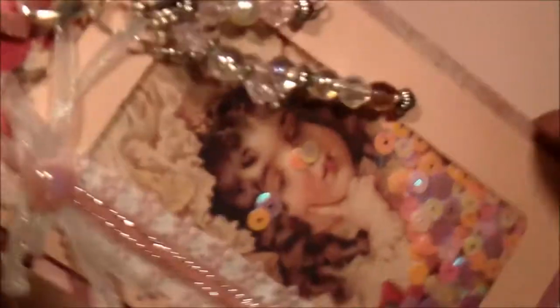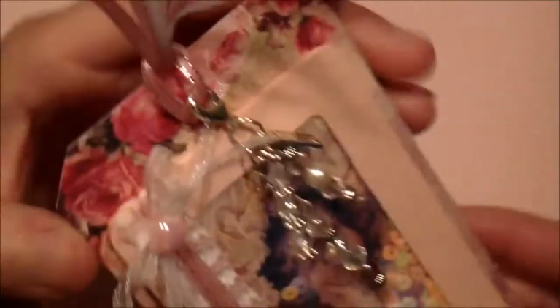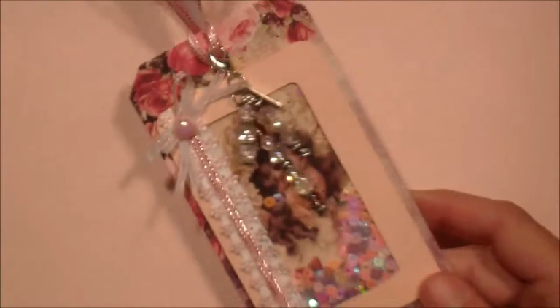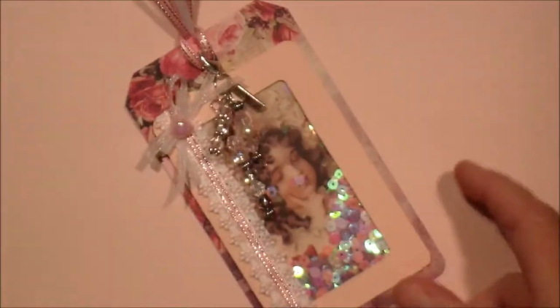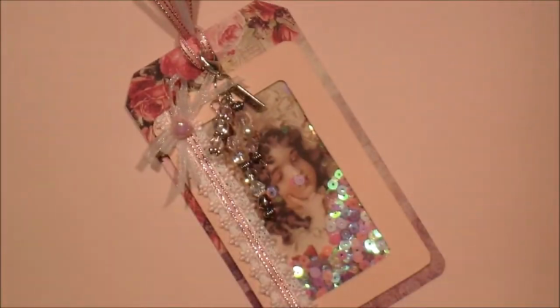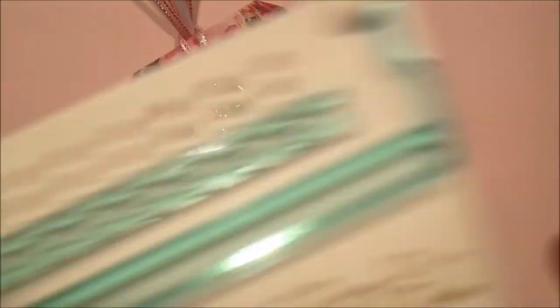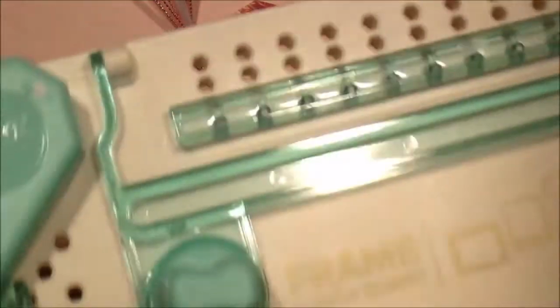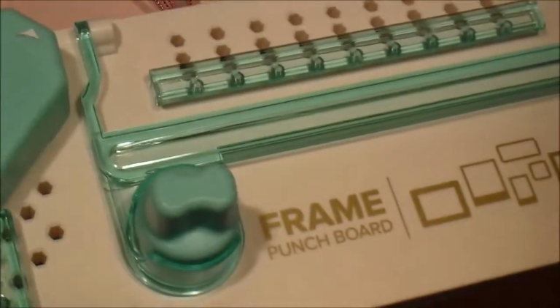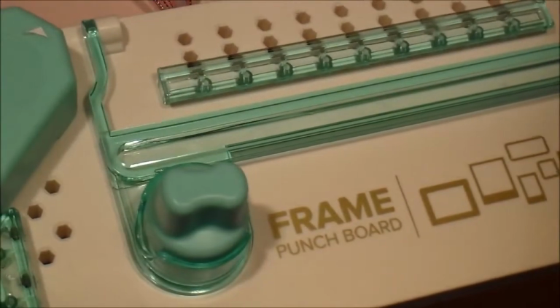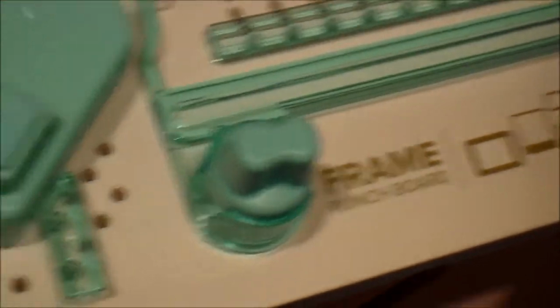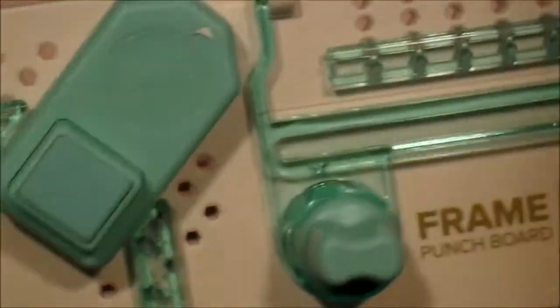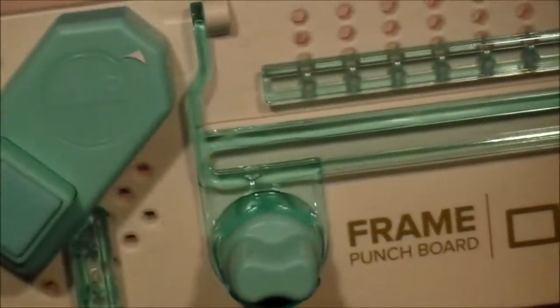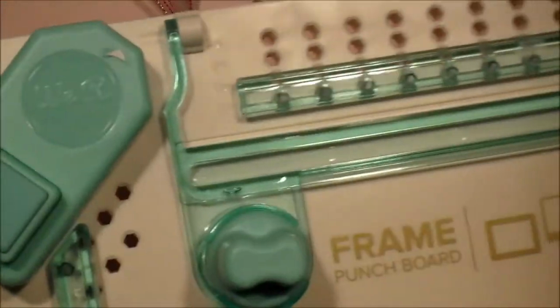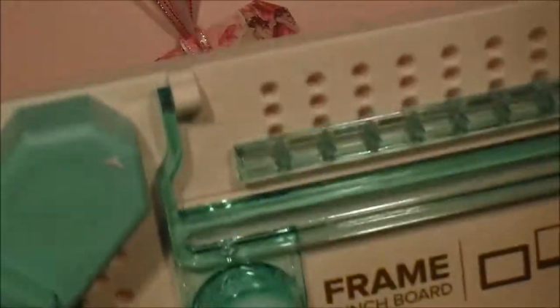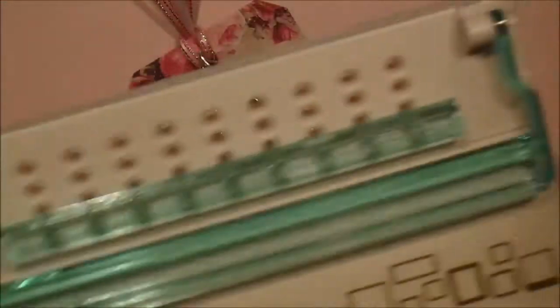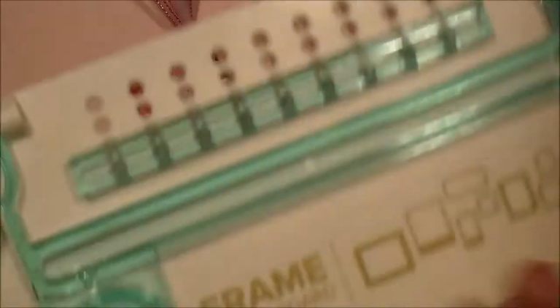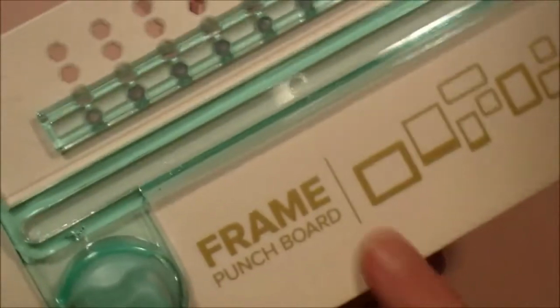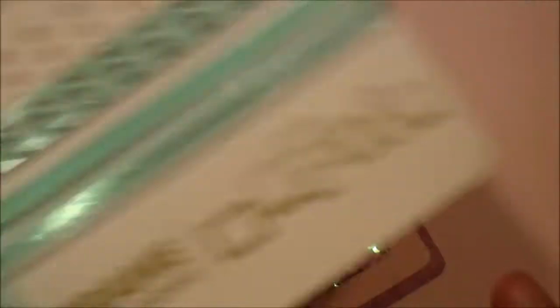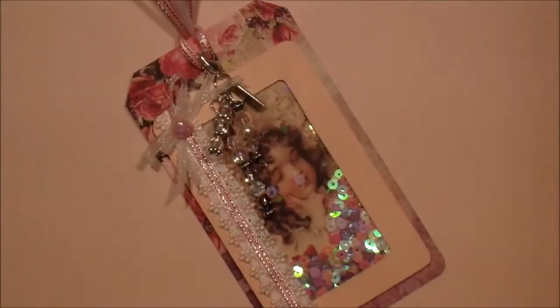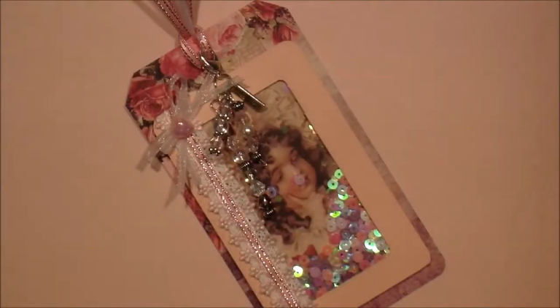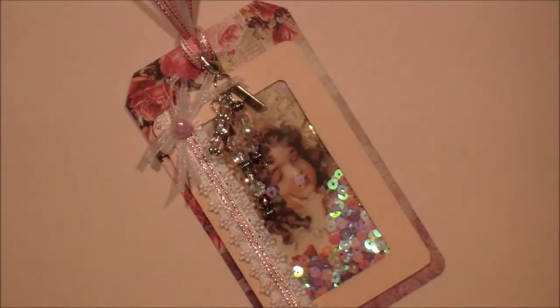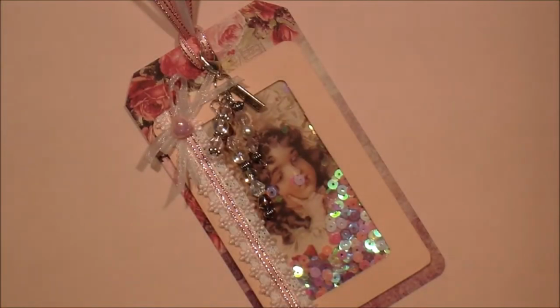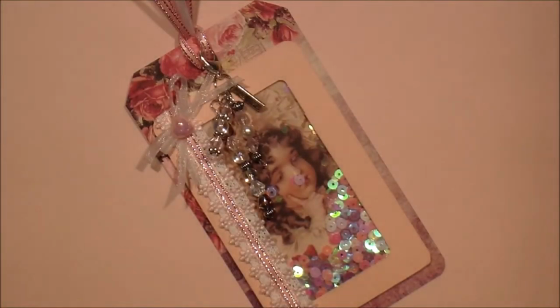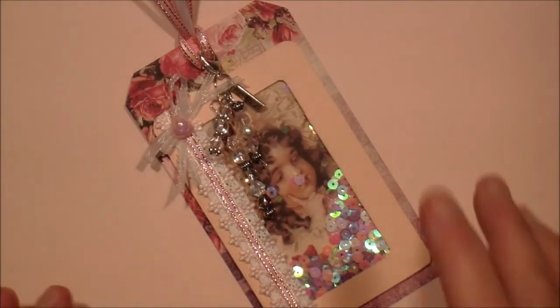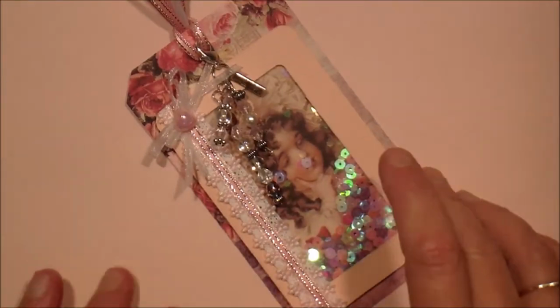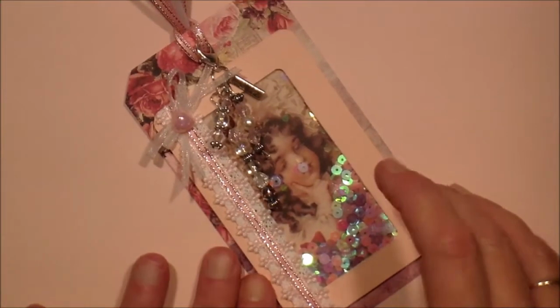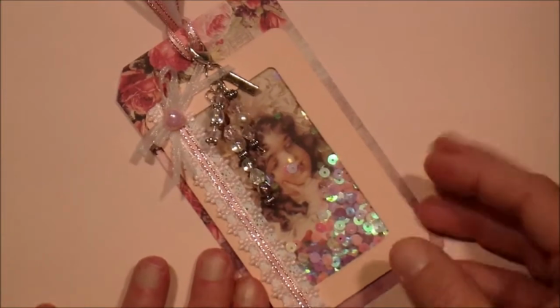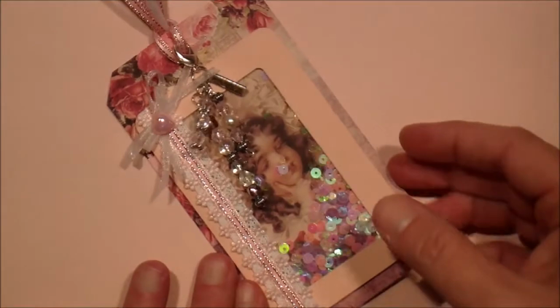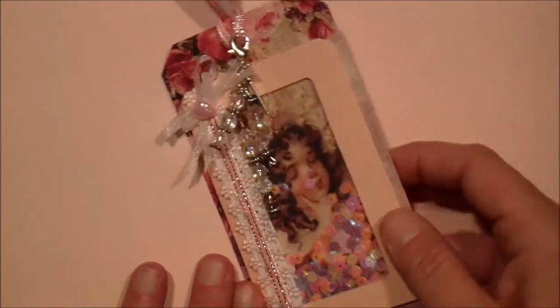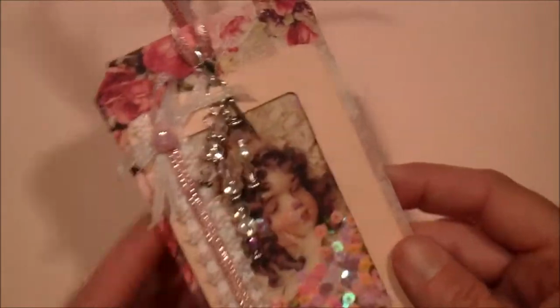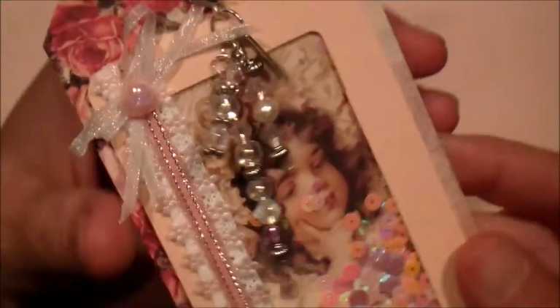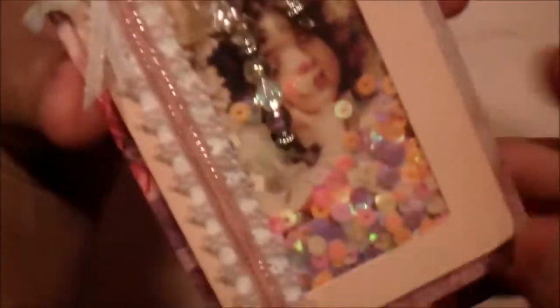I actually made it out of my new frame punch board from We Are Memory Keepers. I love this — it's really cool and I can't wait to play more with it. What I did is I just made a little frame out of that punch board.